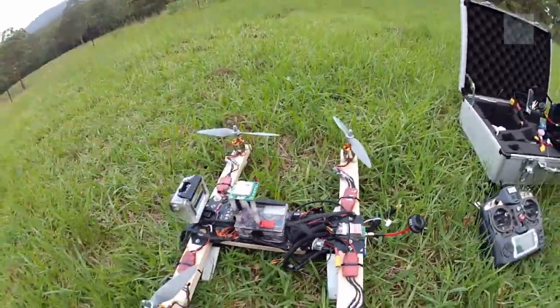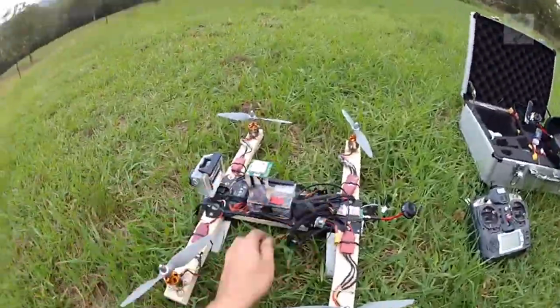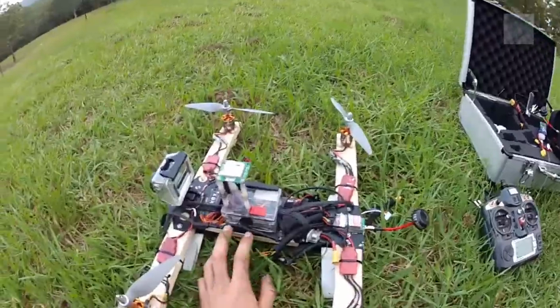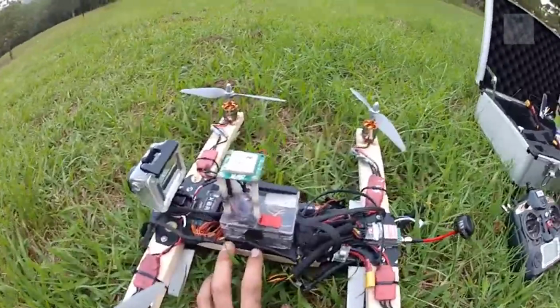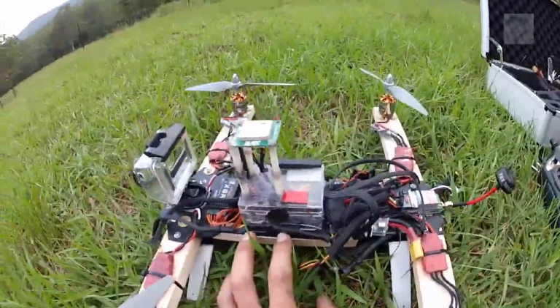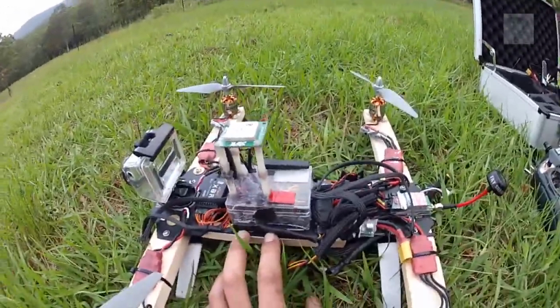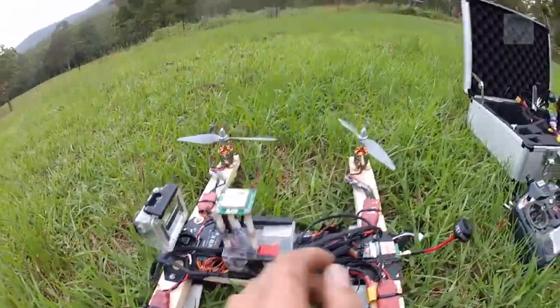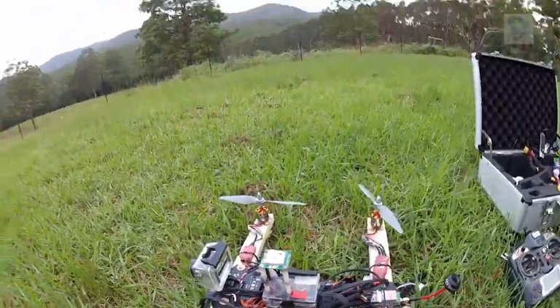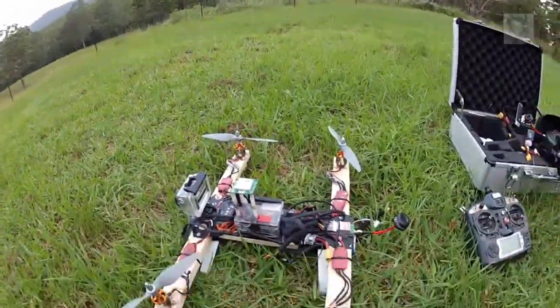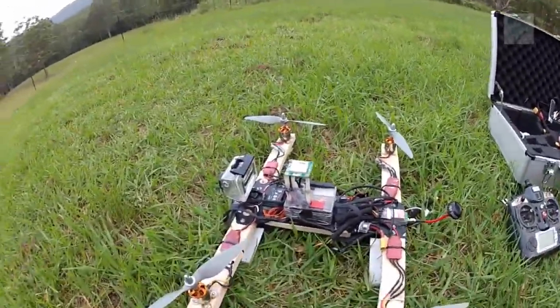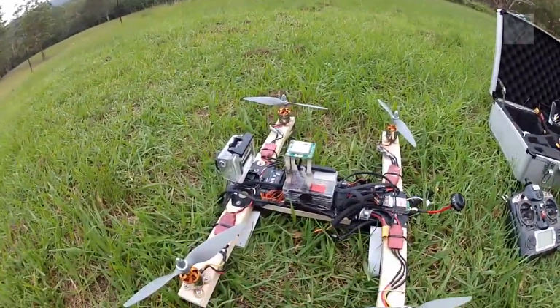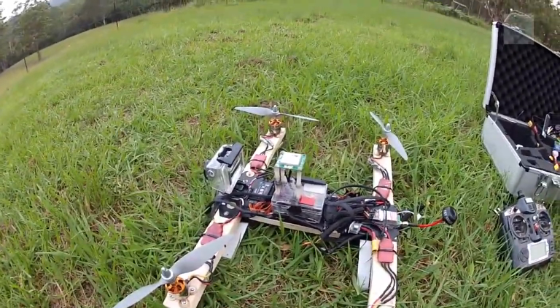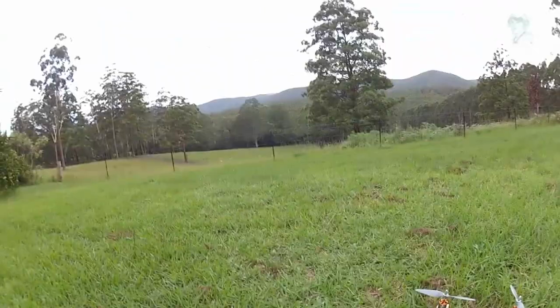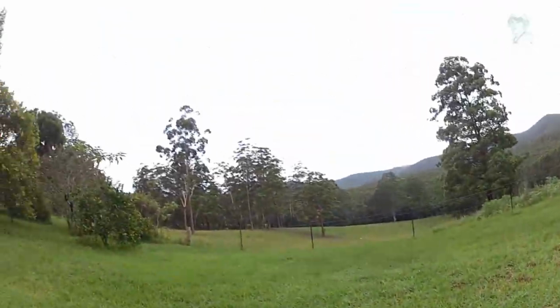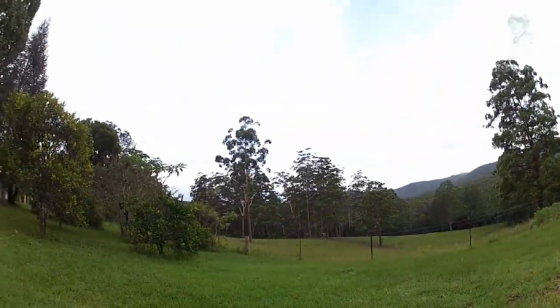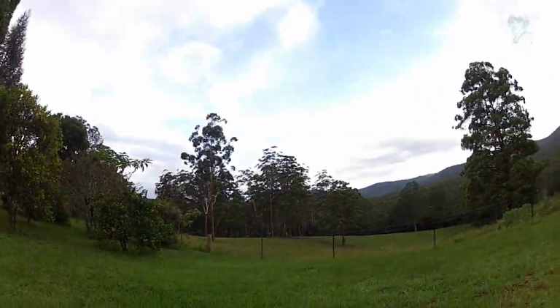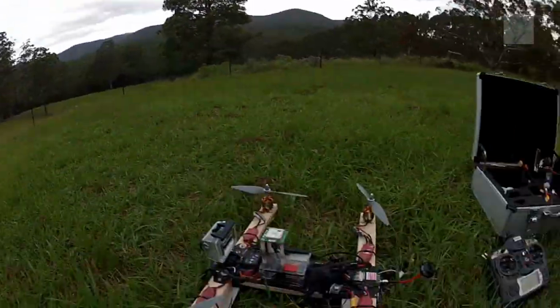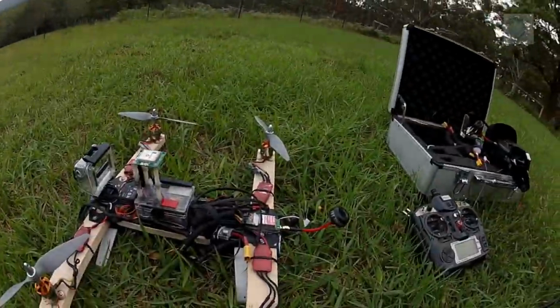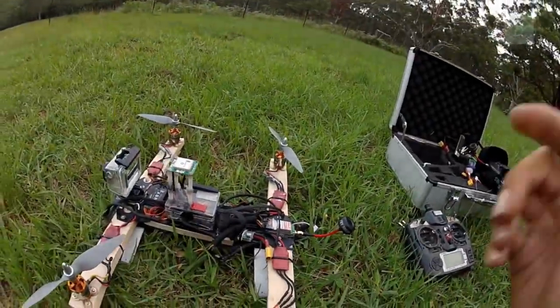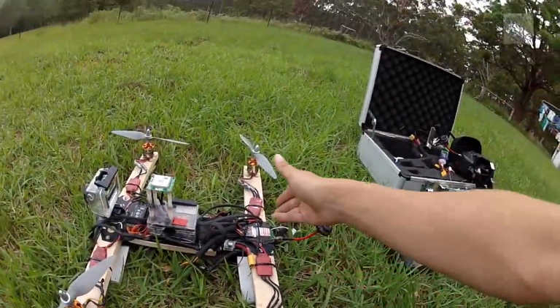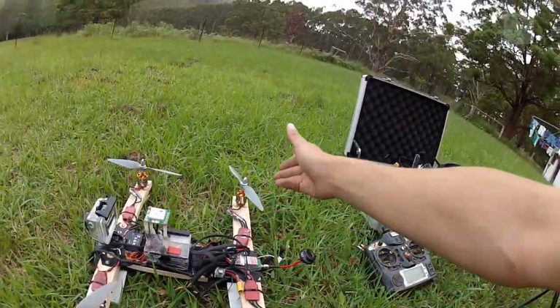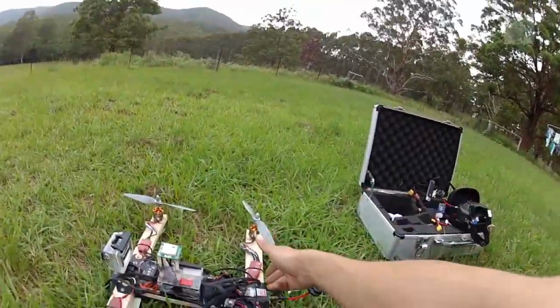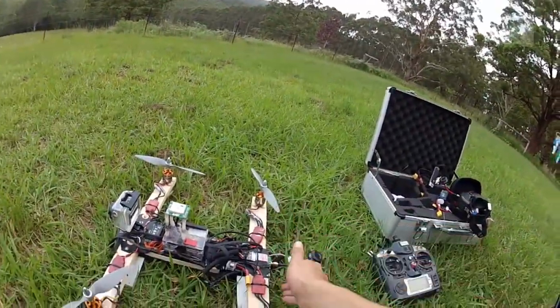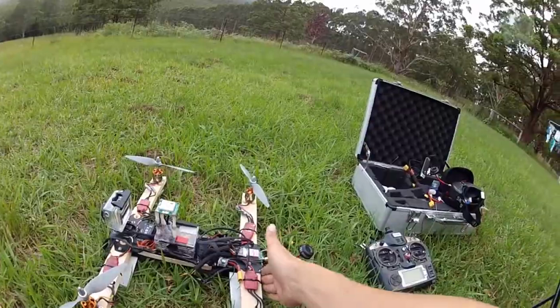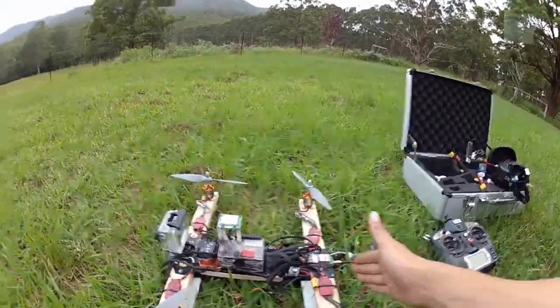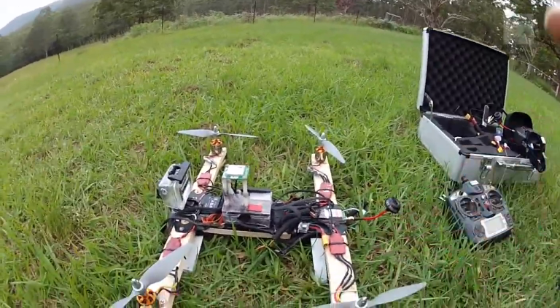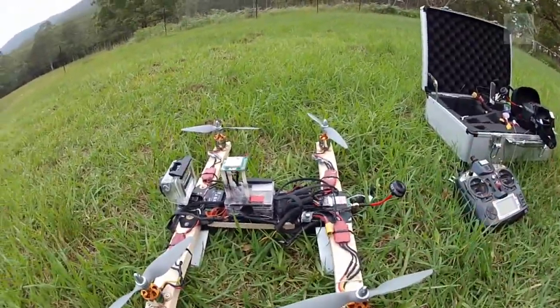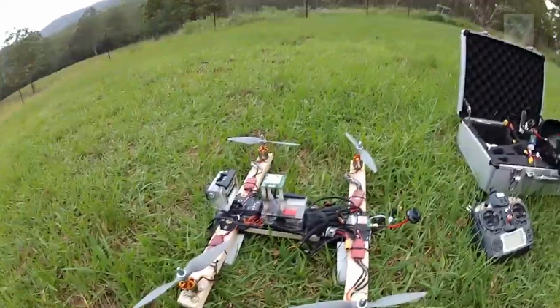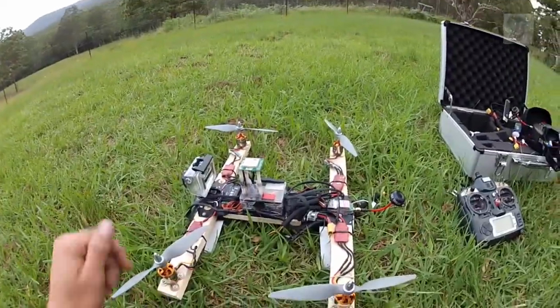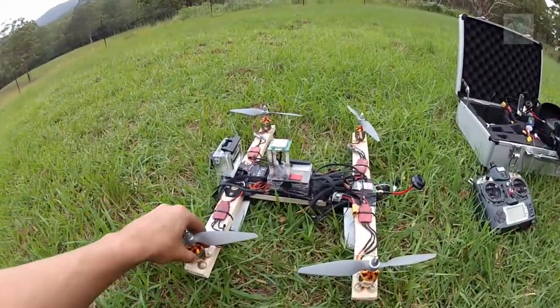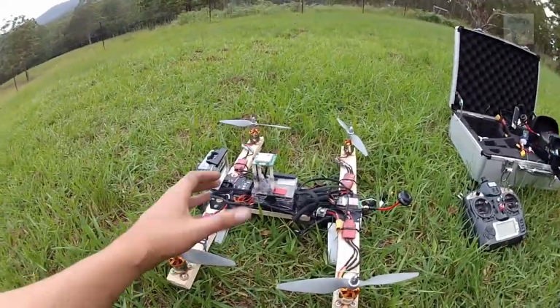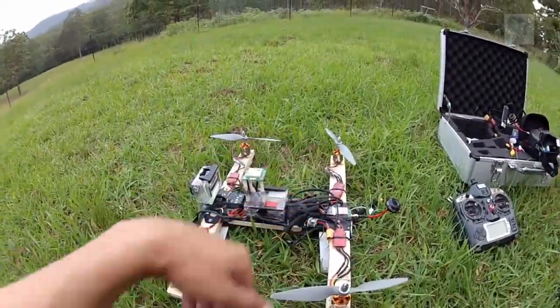The frame is a Hobby King H4 frame. You may remember me crashing on the mountain over that direction — I had some damage on the frame, so I cut it off here. And since then I've been using it for this sort of setup.